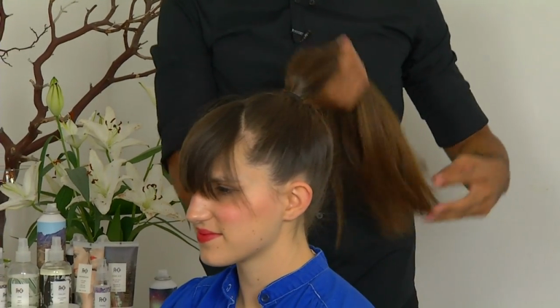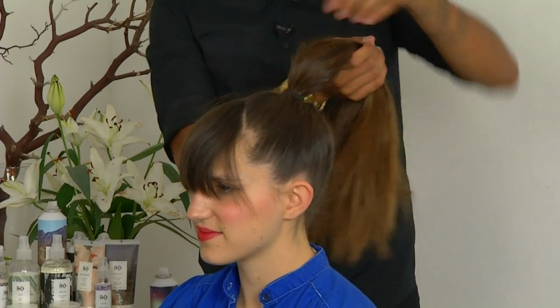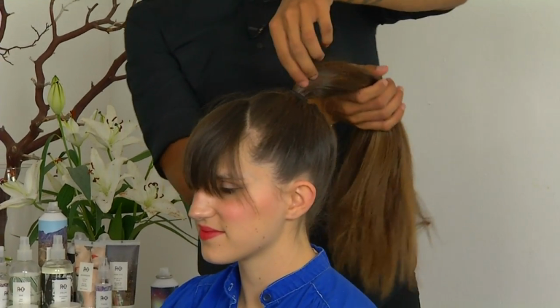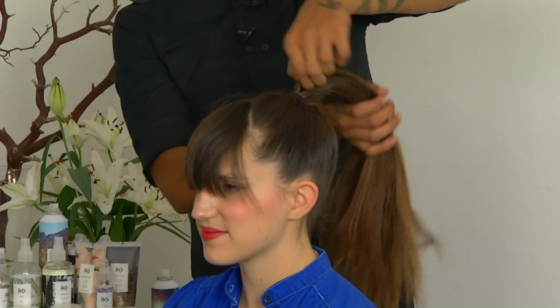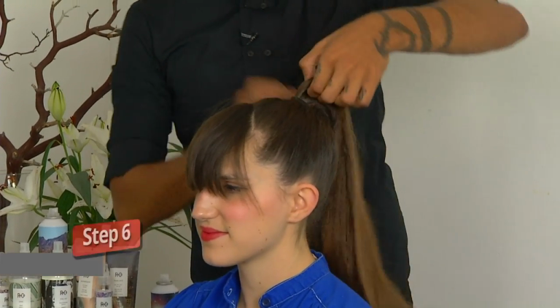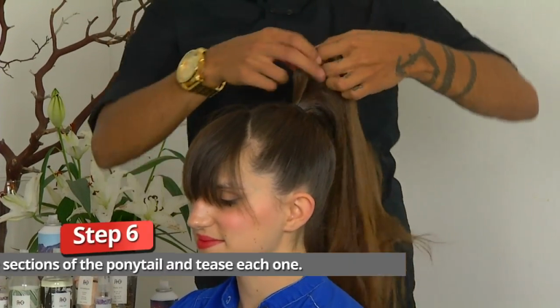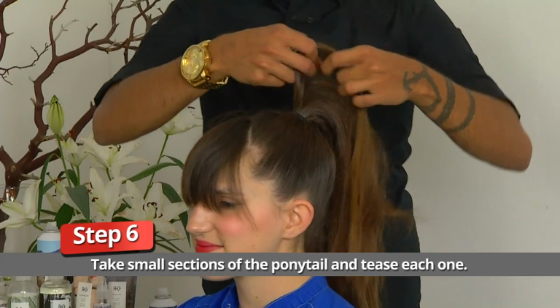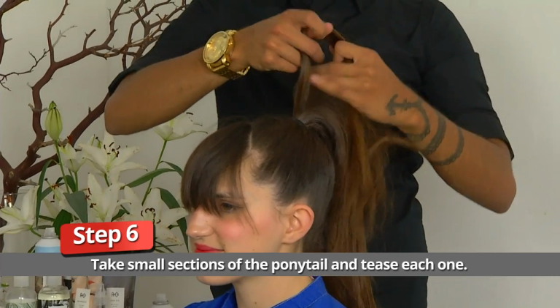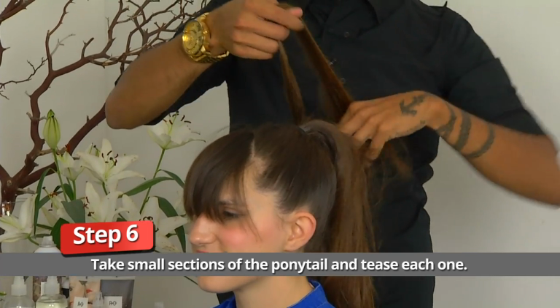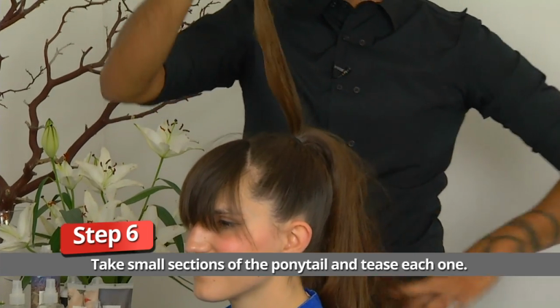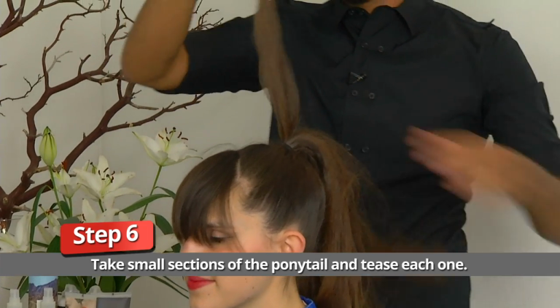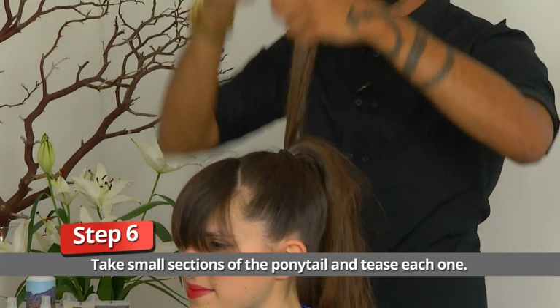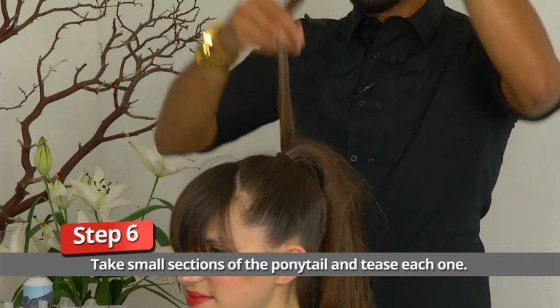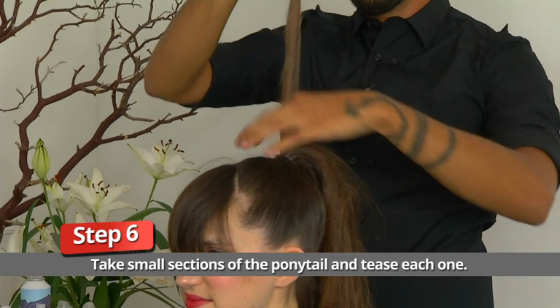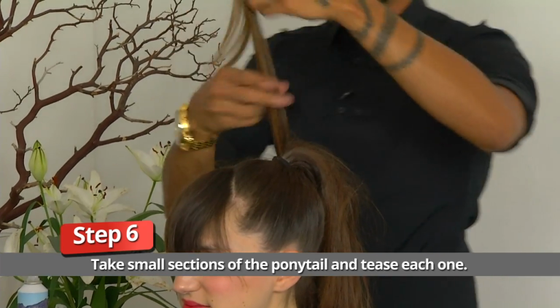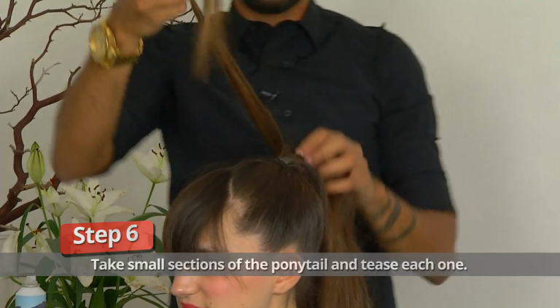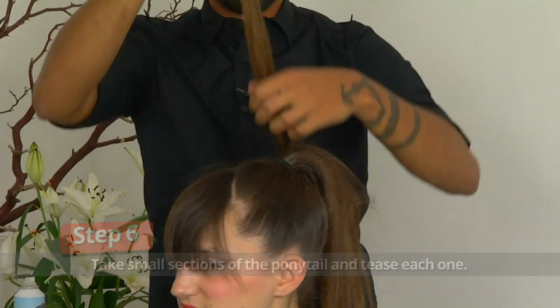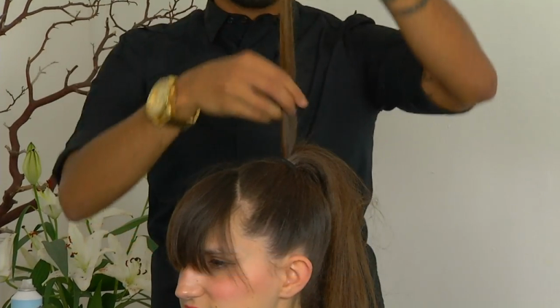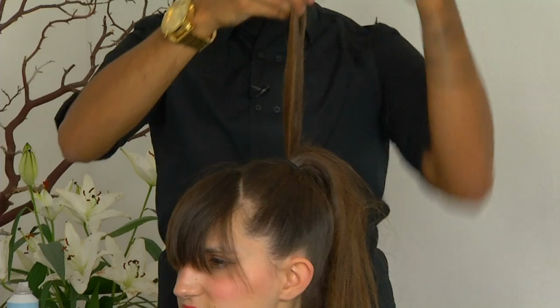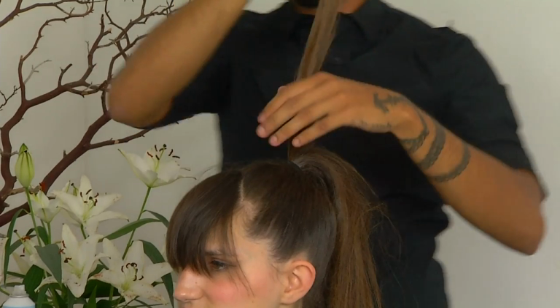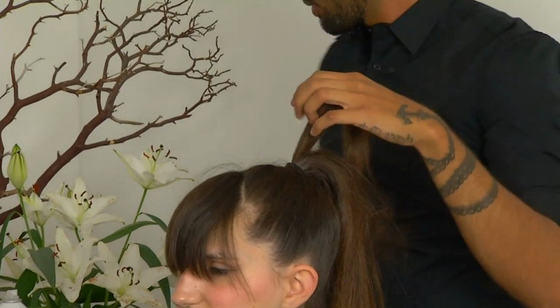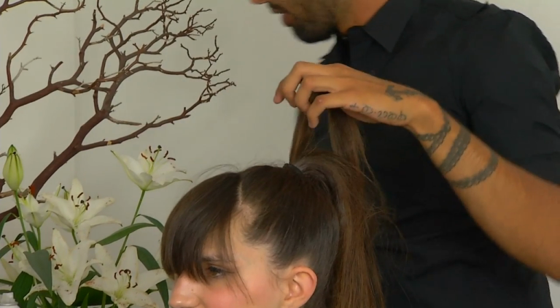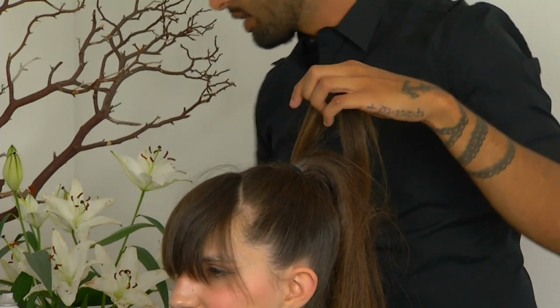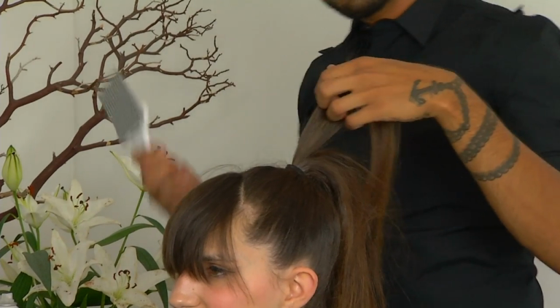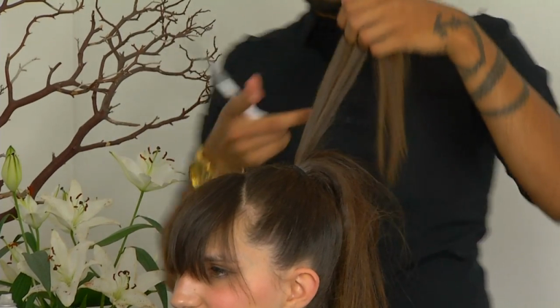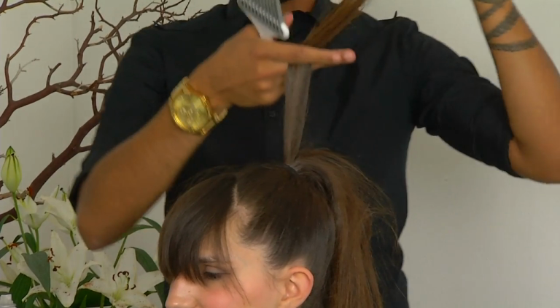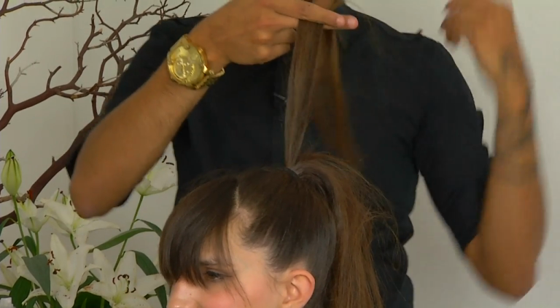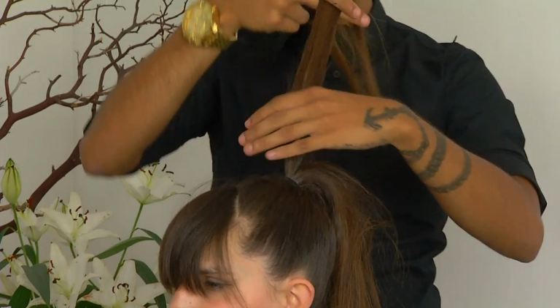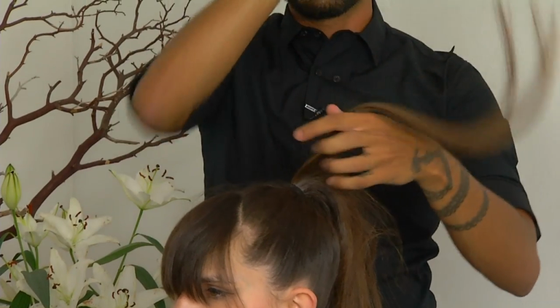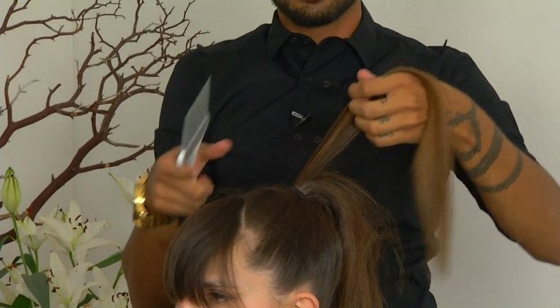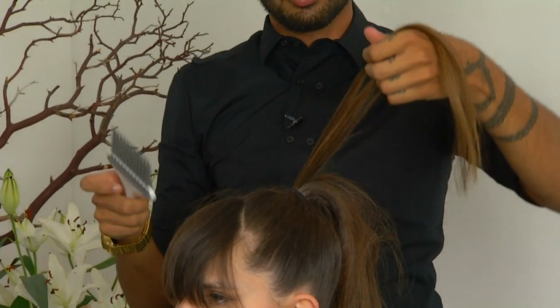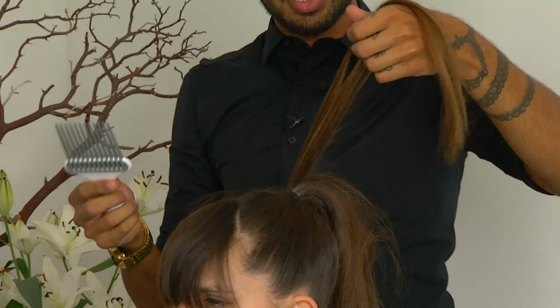What we're going to do is take small sections, just like that, lifting straight up. We'll go in with a pick depending on your hair texture. Her hair texture is really fine, so this will work pretty nicely.